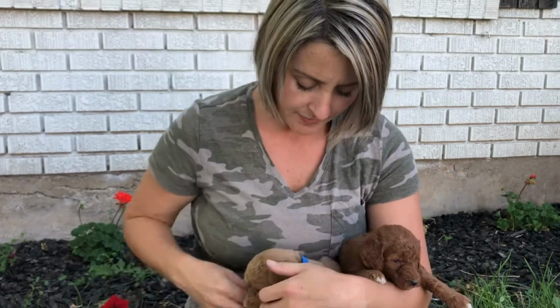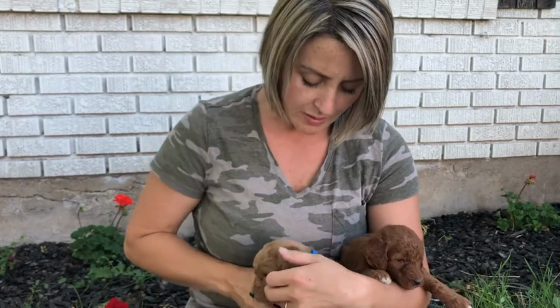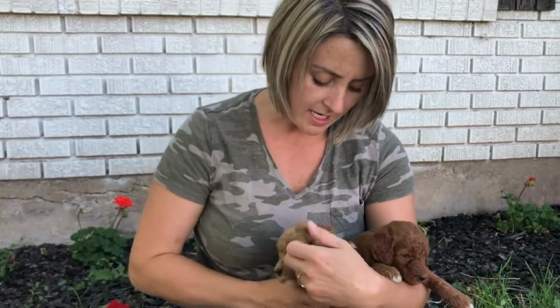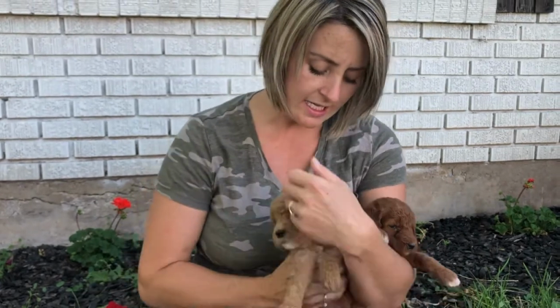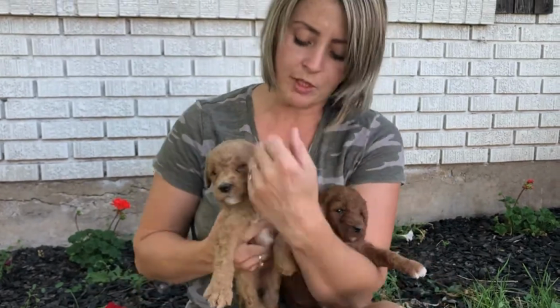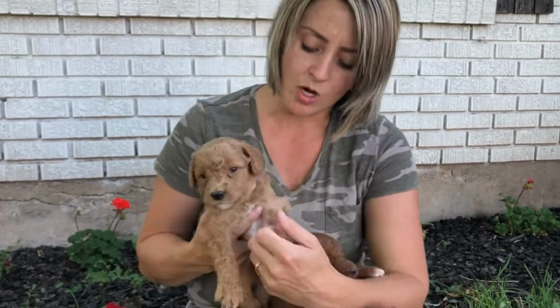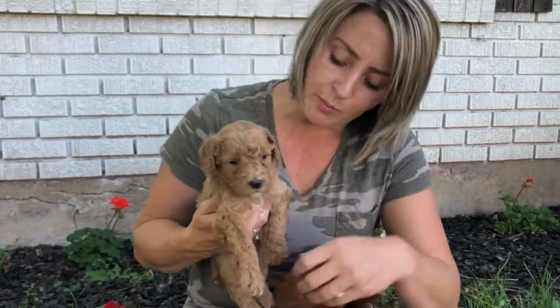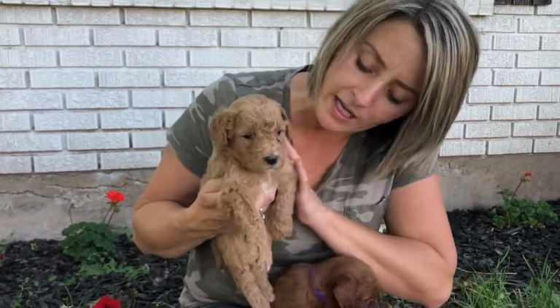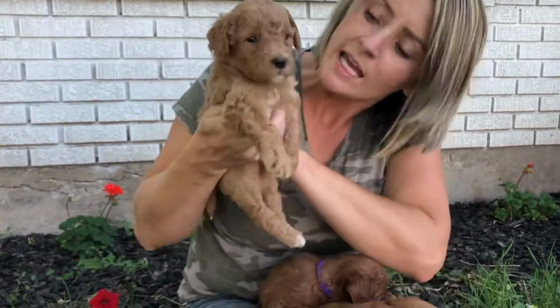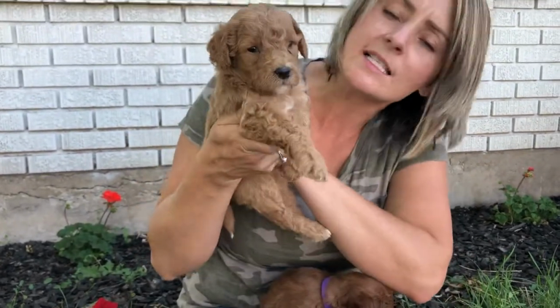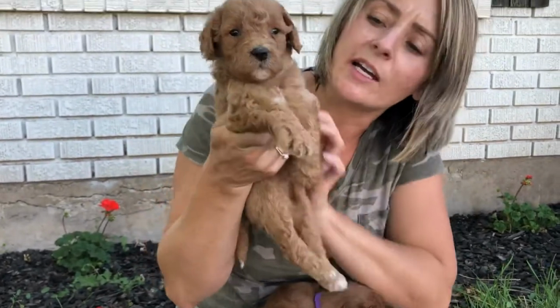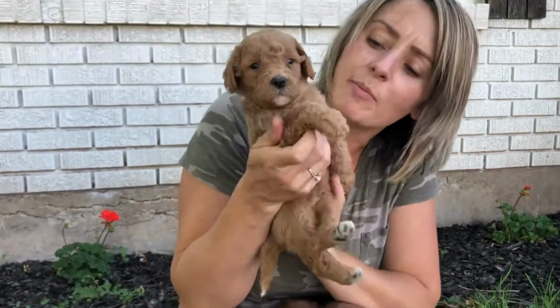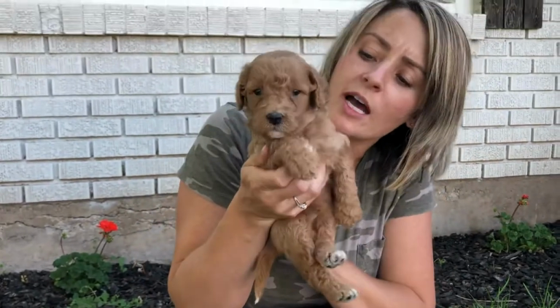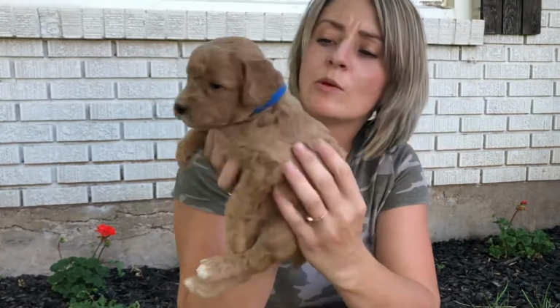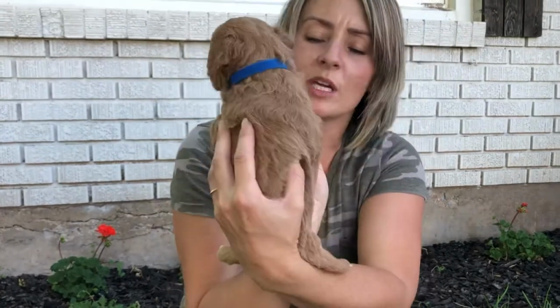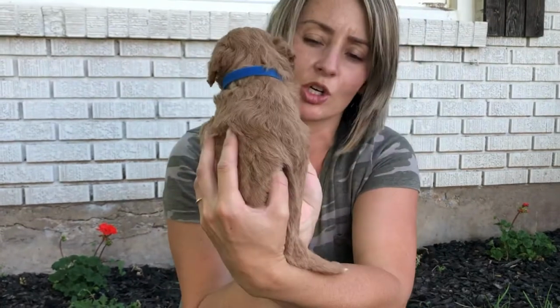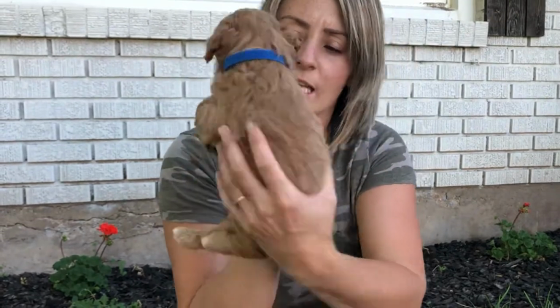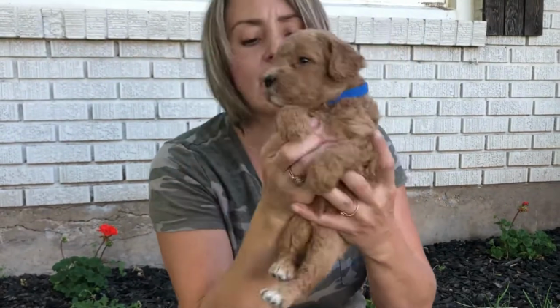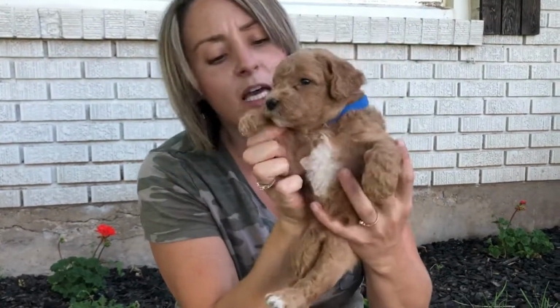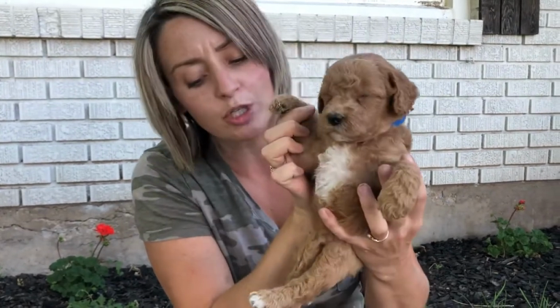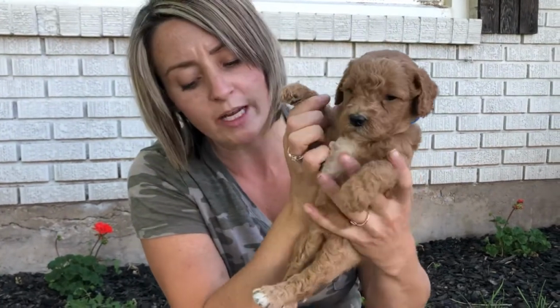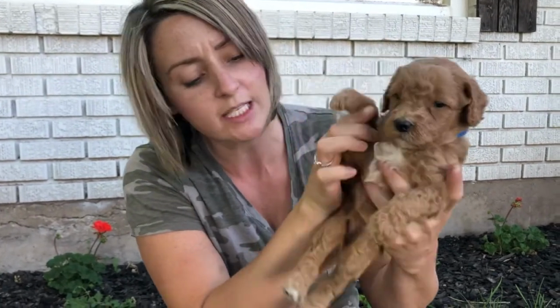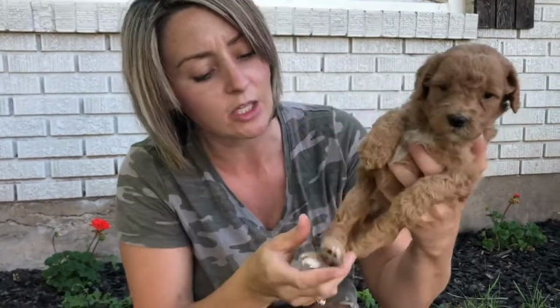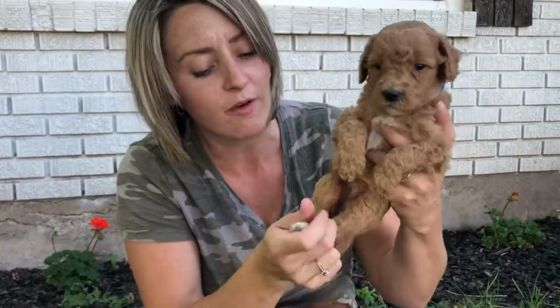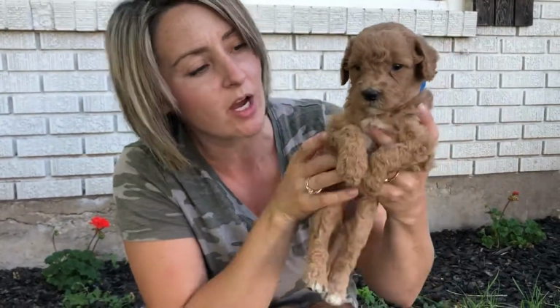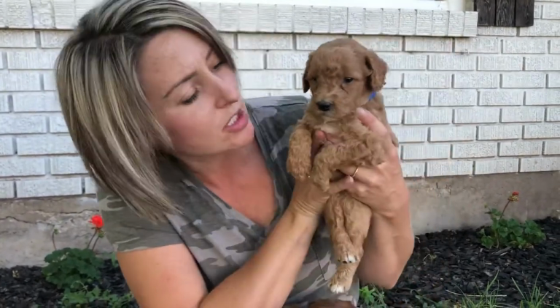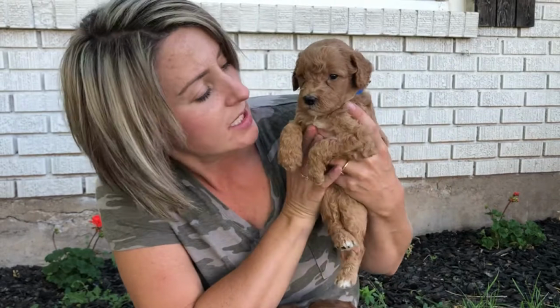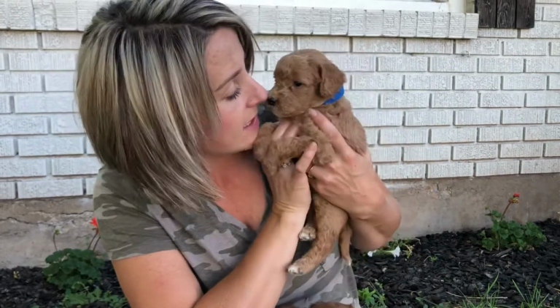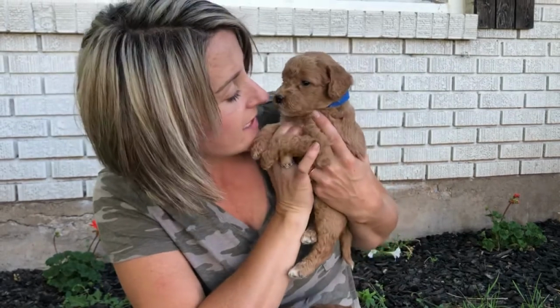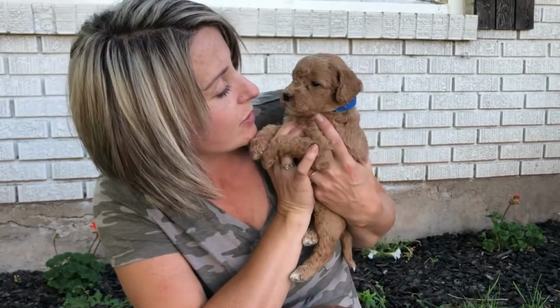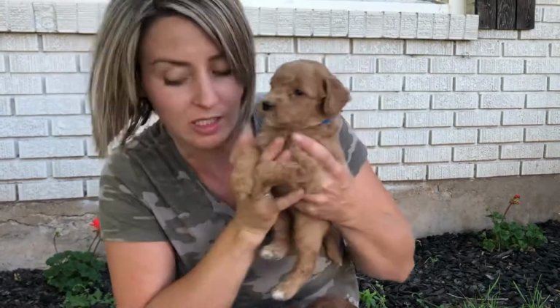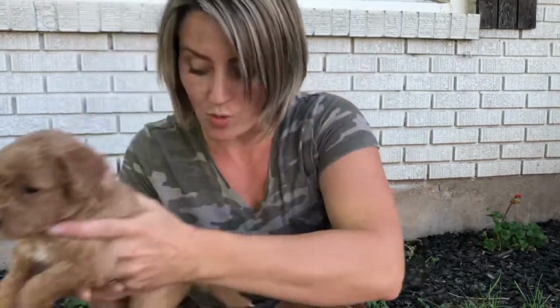This one is Blue Collar Boy. He is a lighter apricot and he will be curly. He has that gorgeous white chest and a little bit of white on his toes. This is Blue Collar Boy.